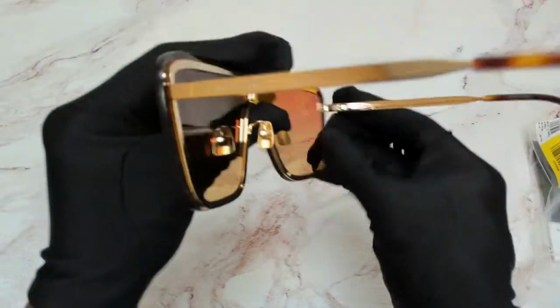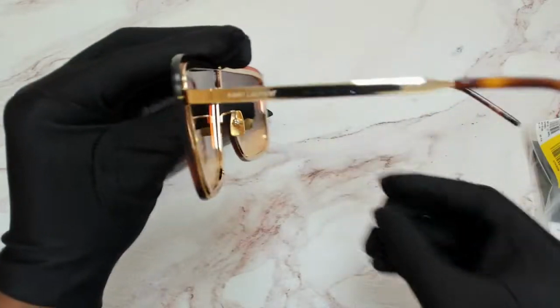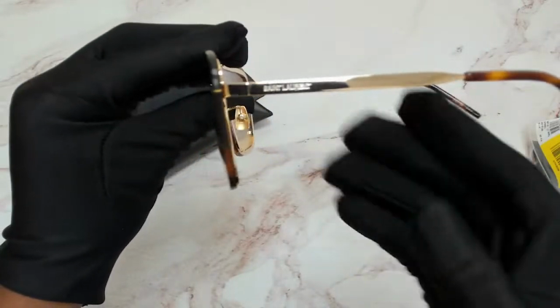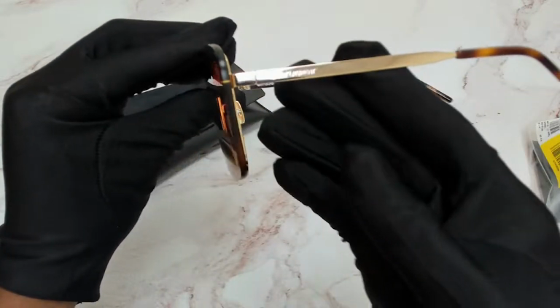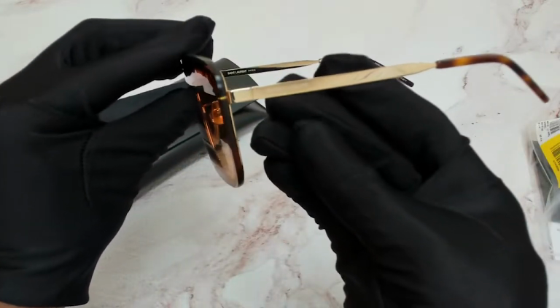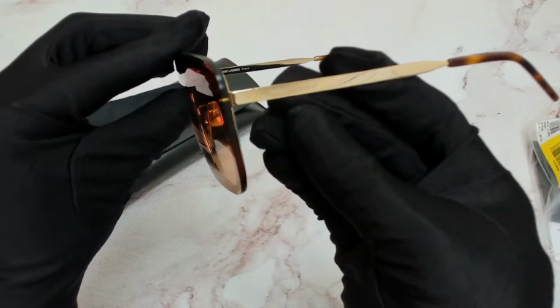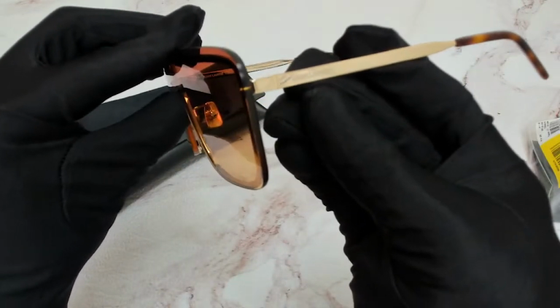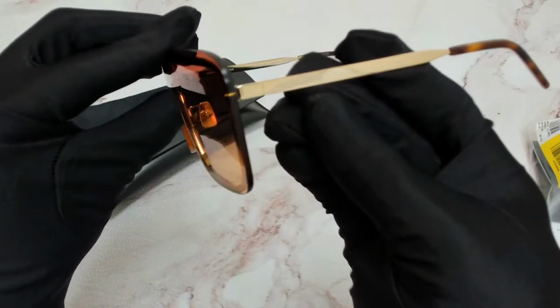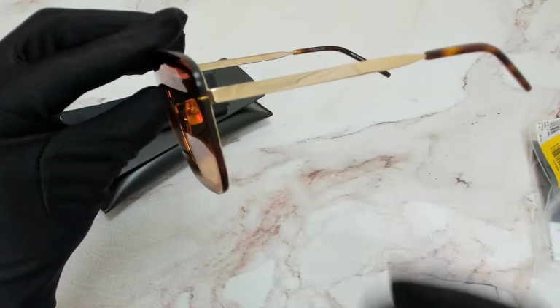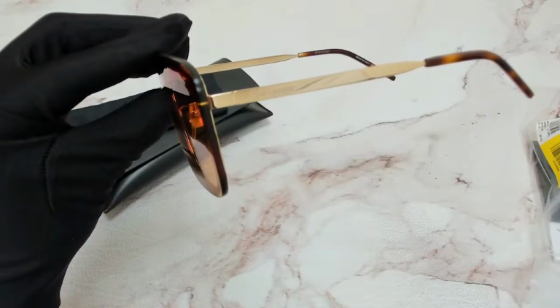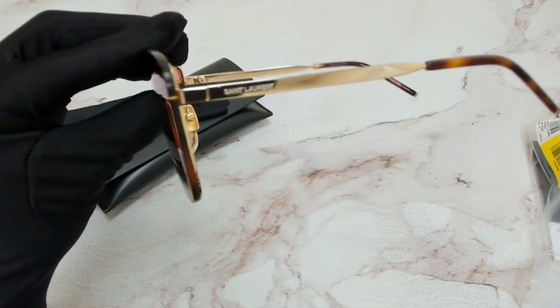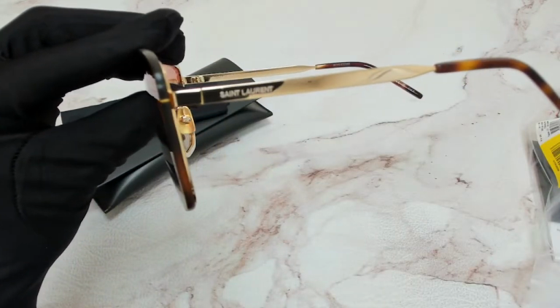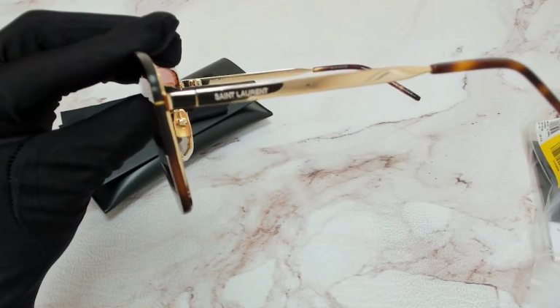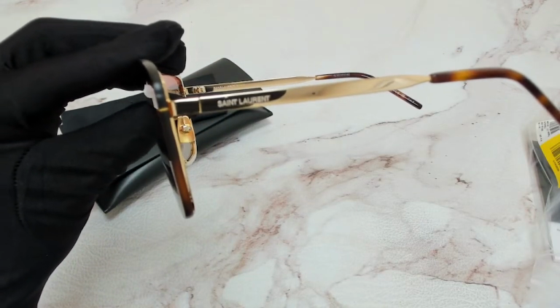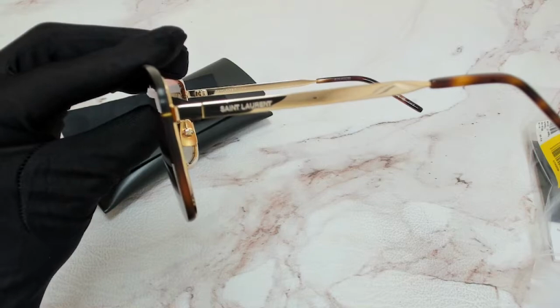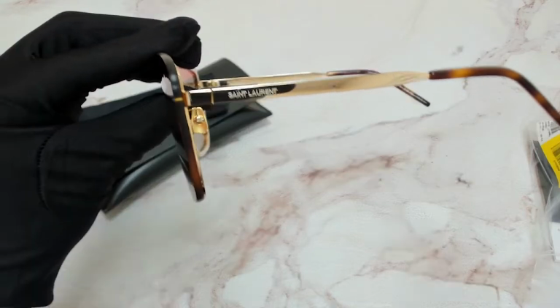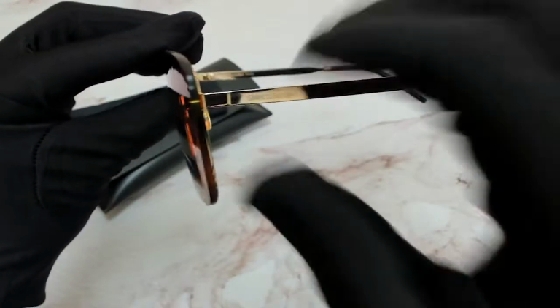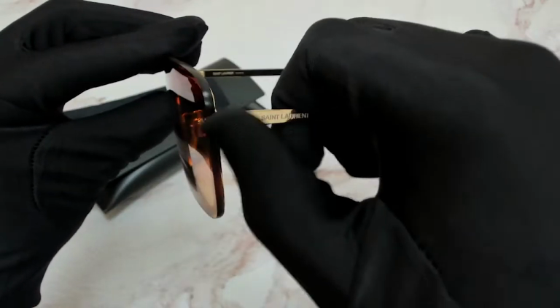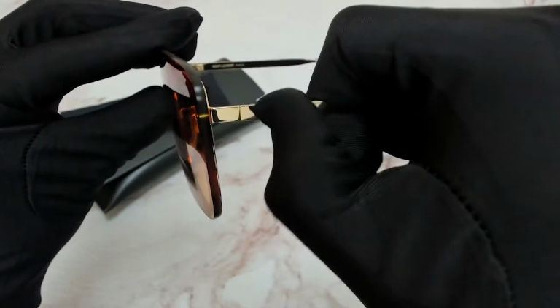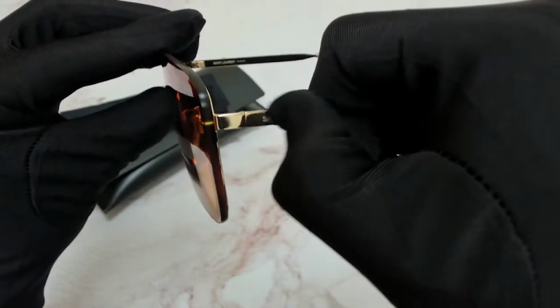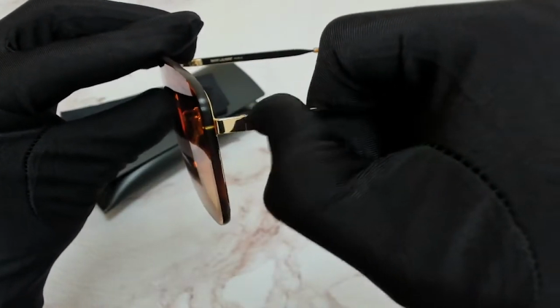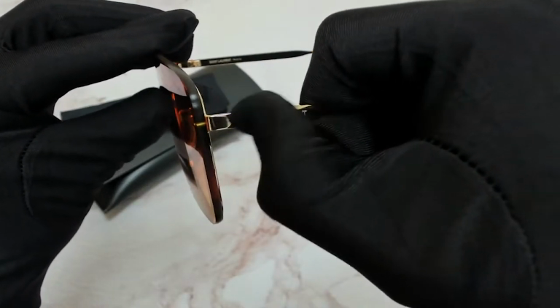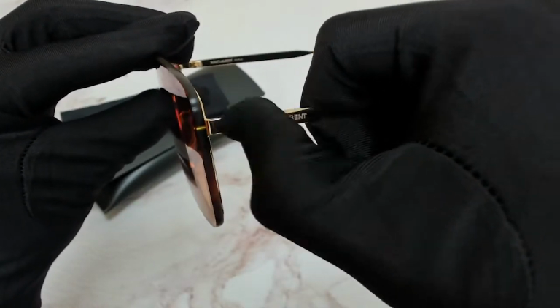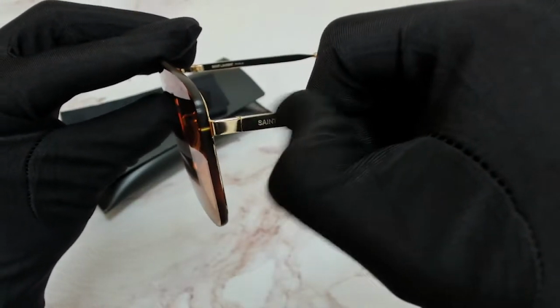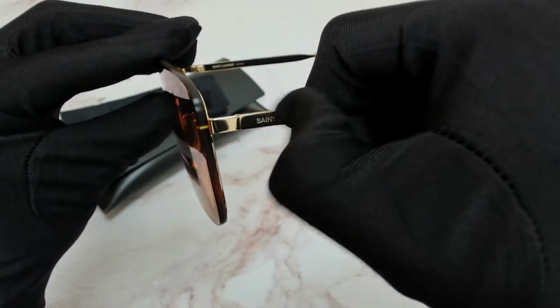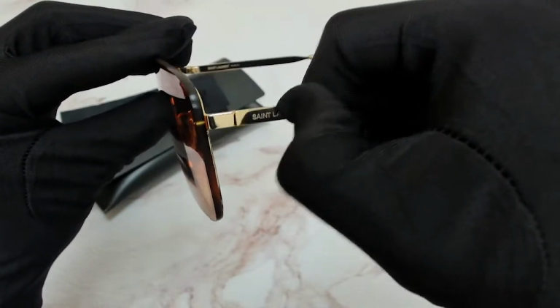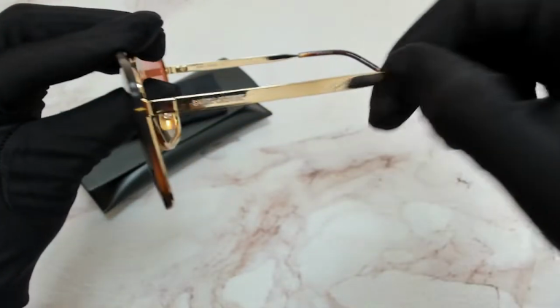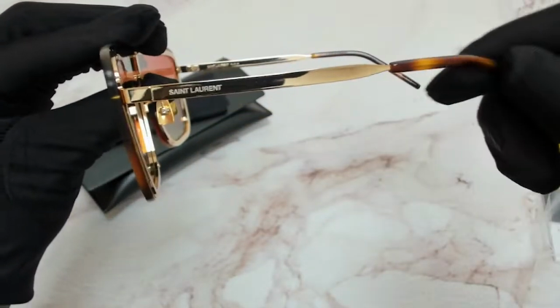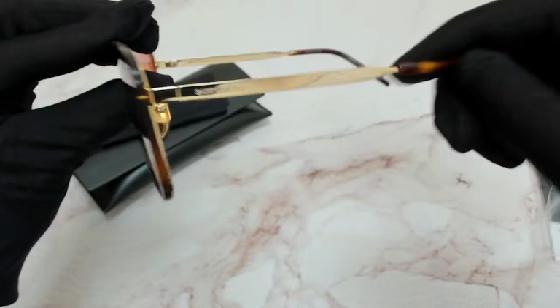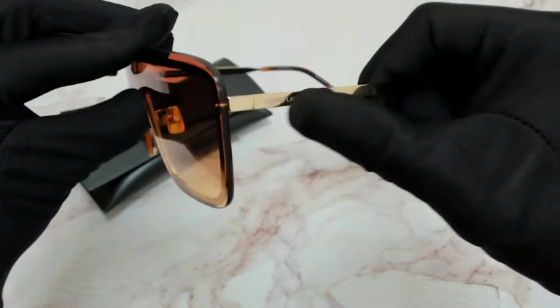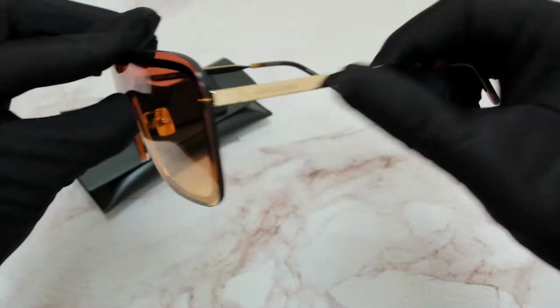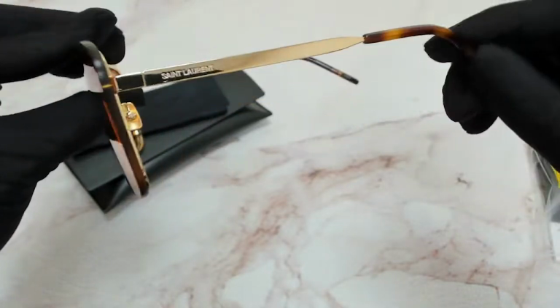On its temples, the Saint Laurent logo — if you take a closer look, it's engraved. If you were to run your finger over it with your nail, you feel it's not going anywhere.